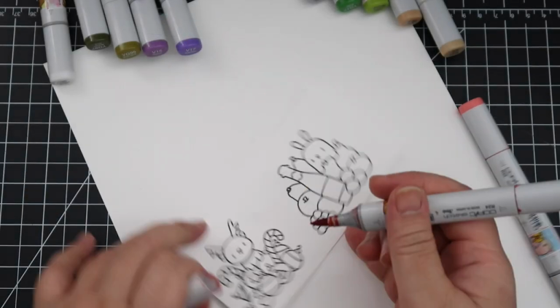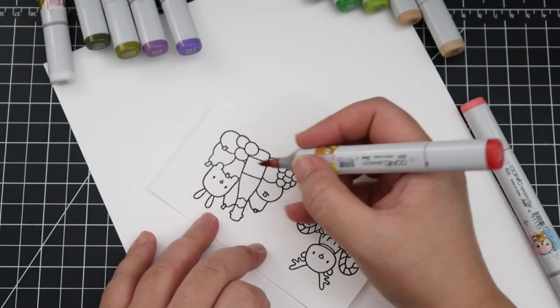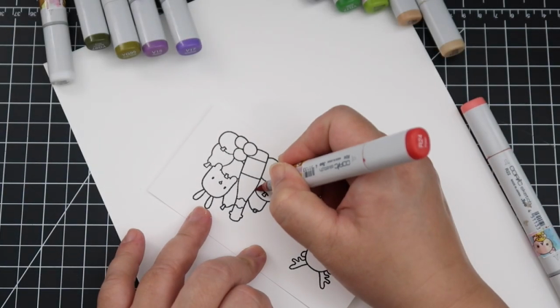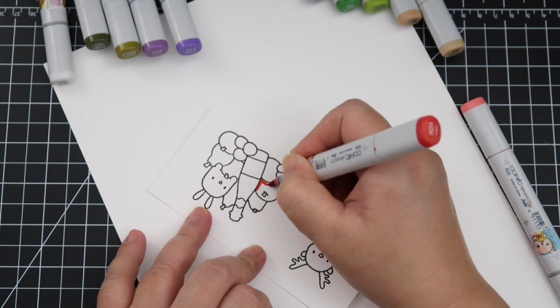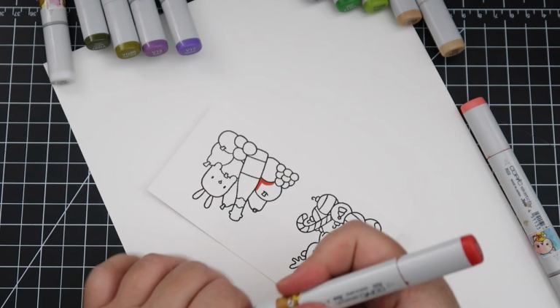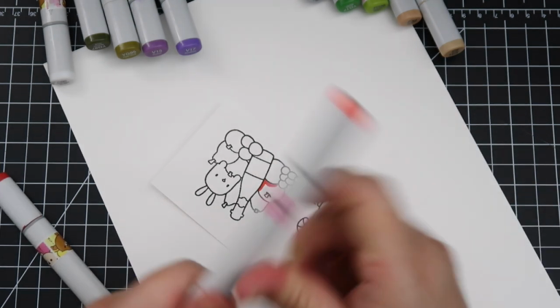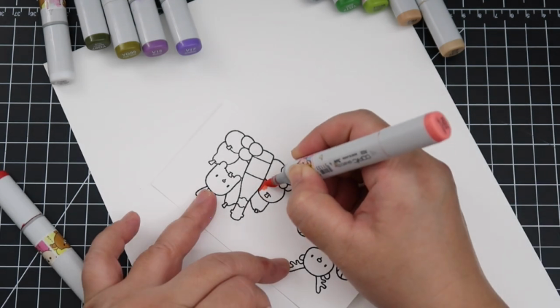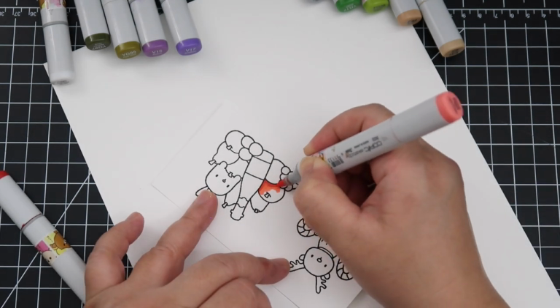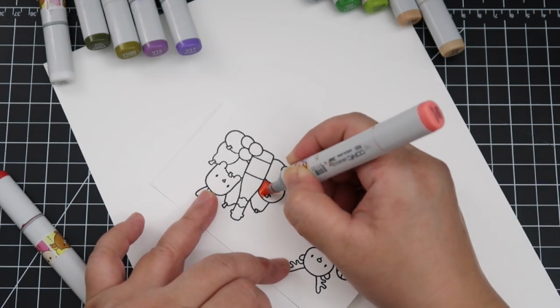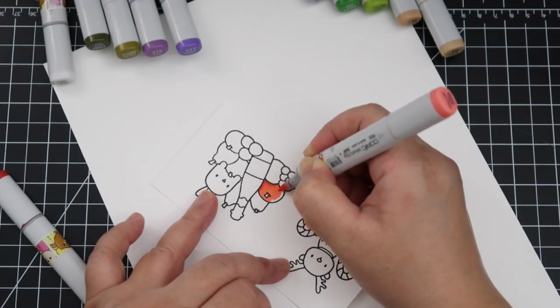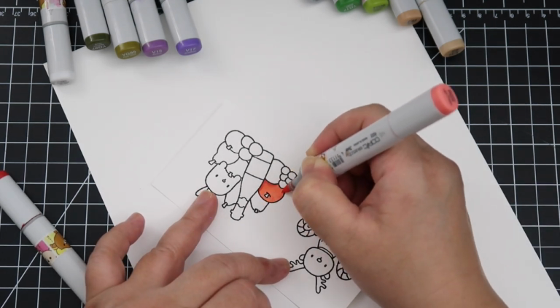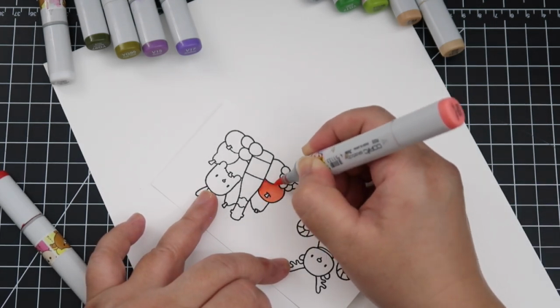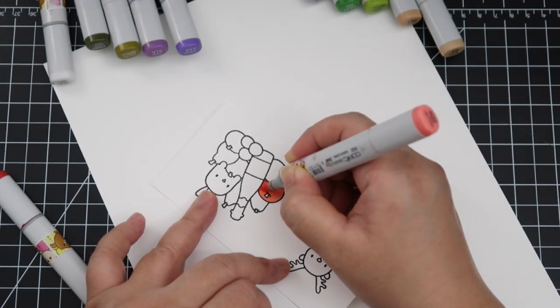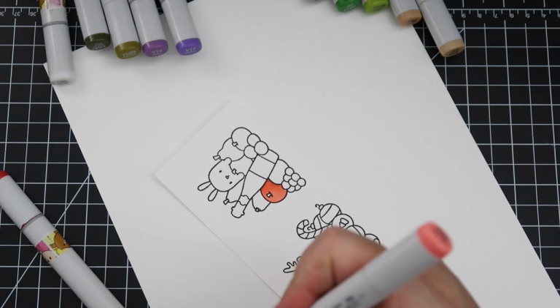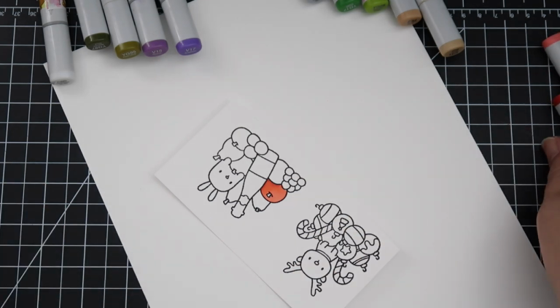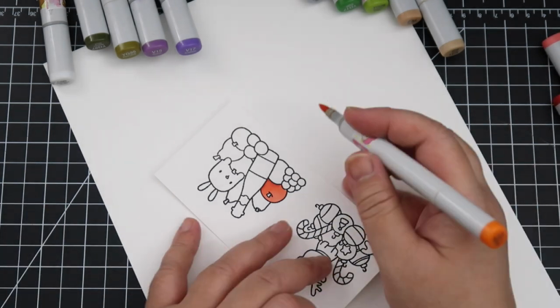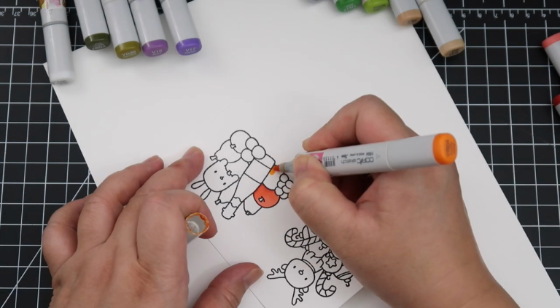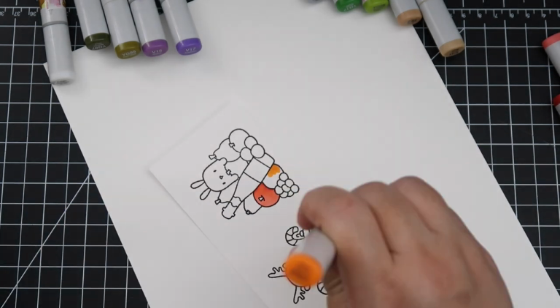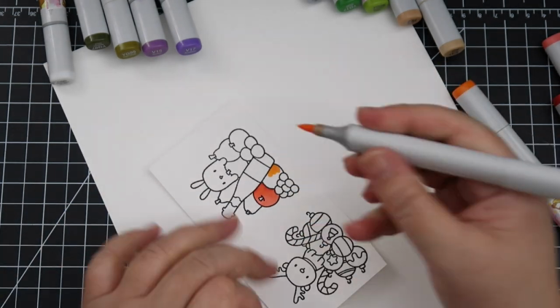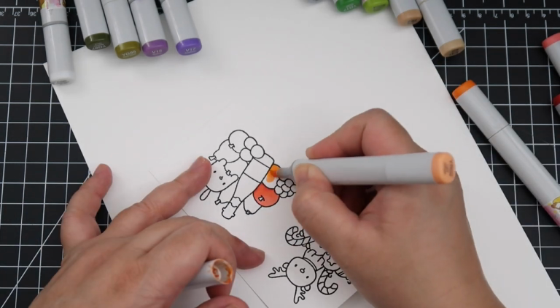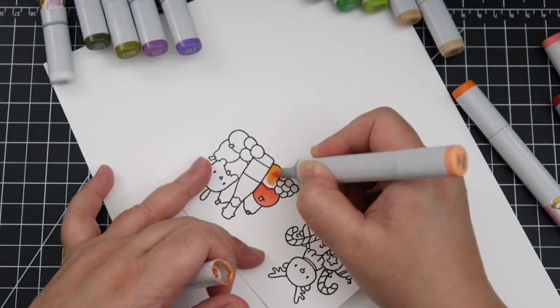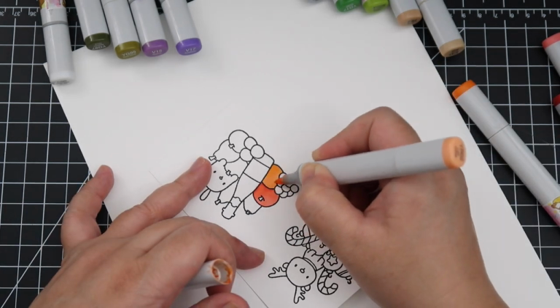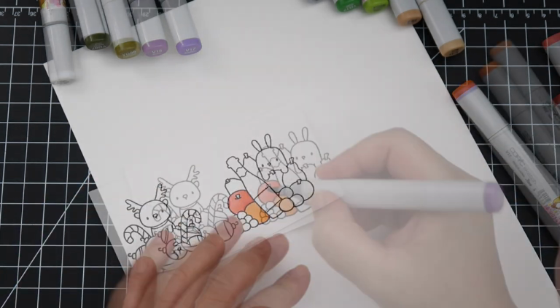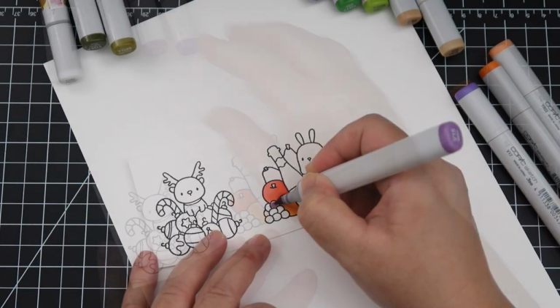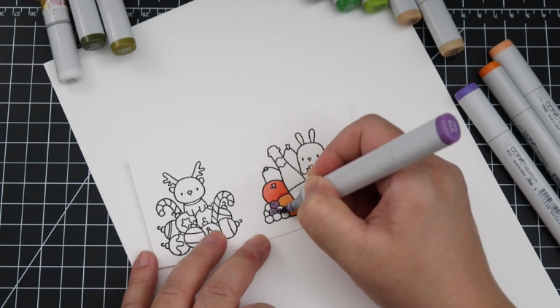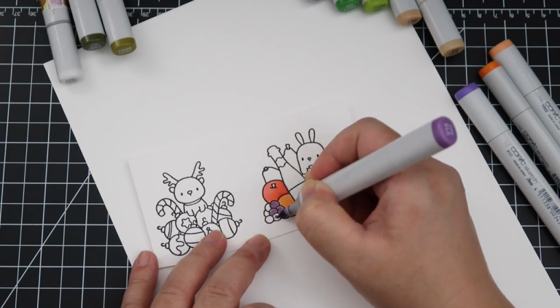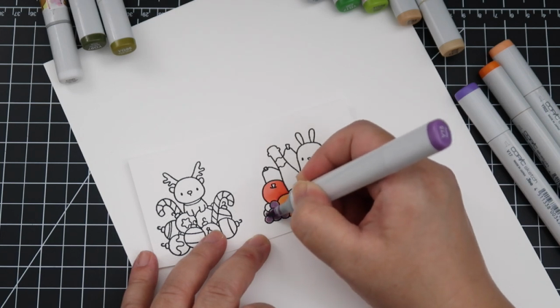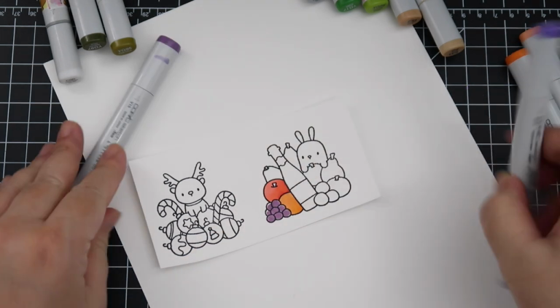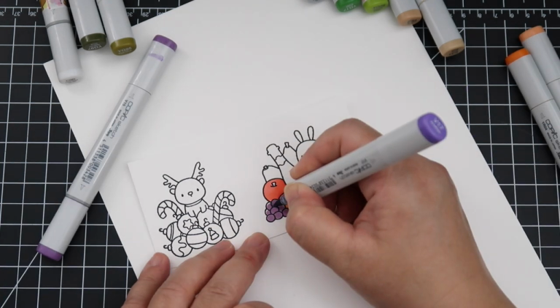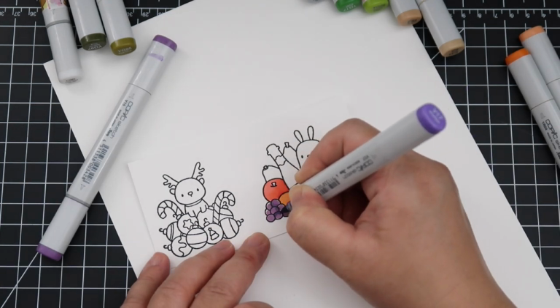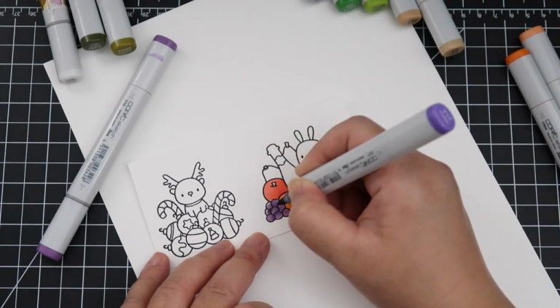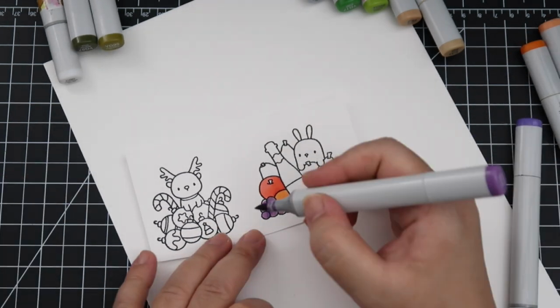I will be first coloring in the images with Copic markers today, just coloring them the regular colors of fruit and nothing crazy. I'll have the list of Copic marker colors I used in the description box.